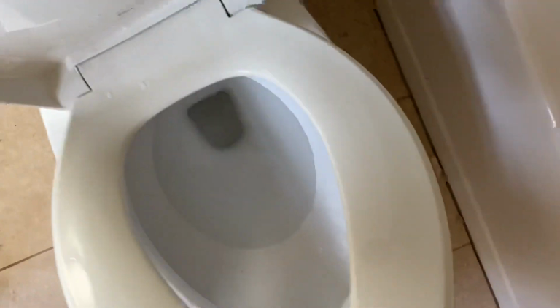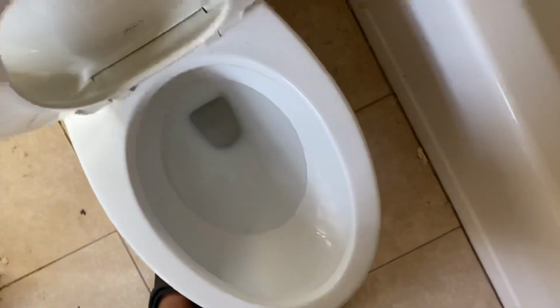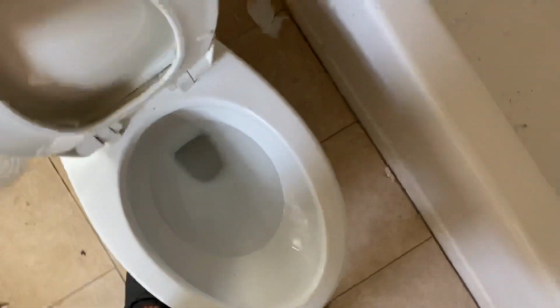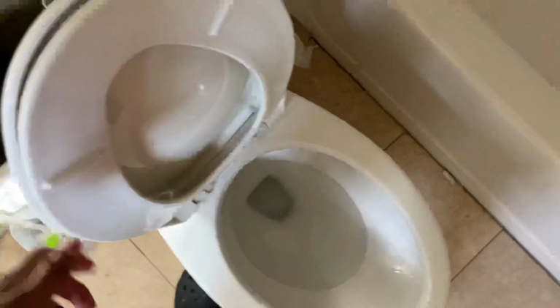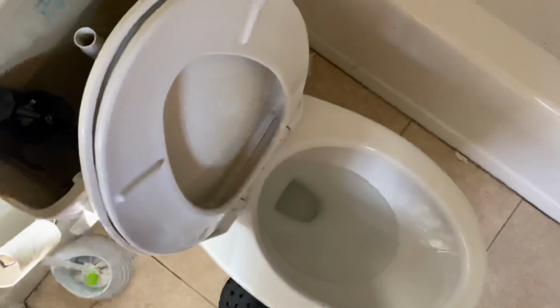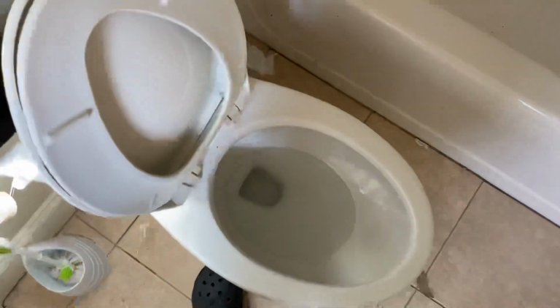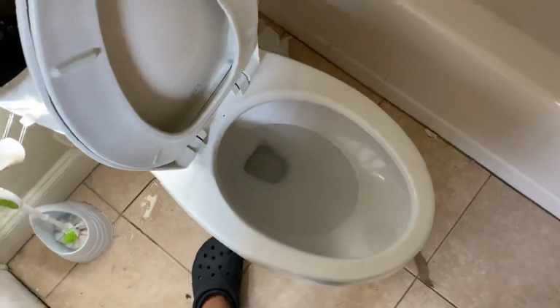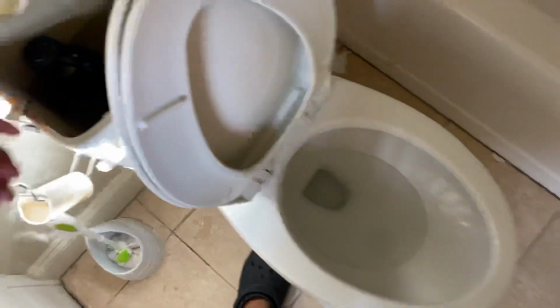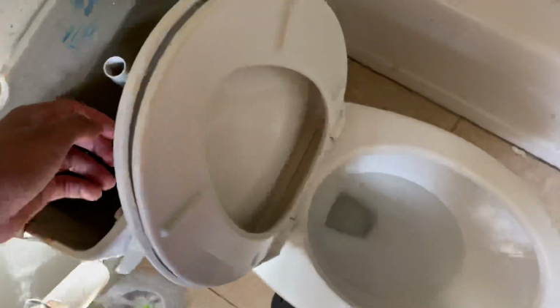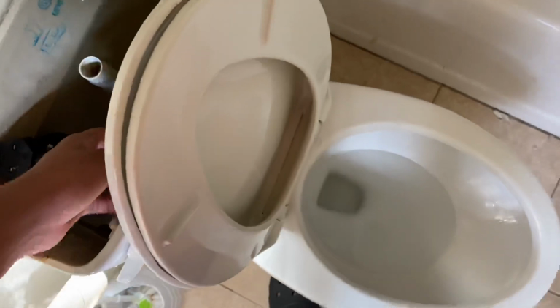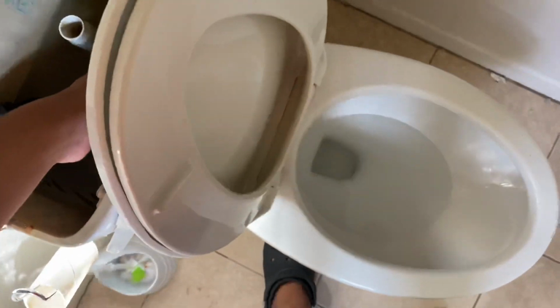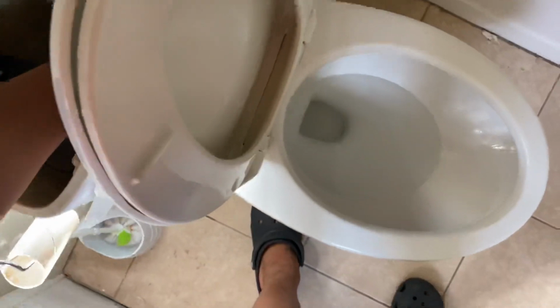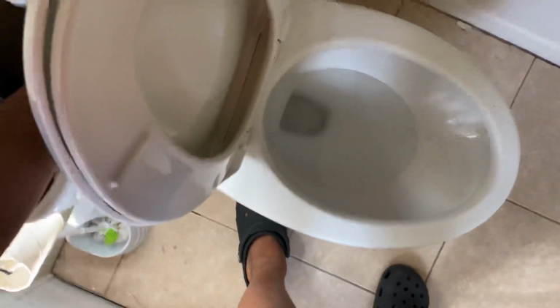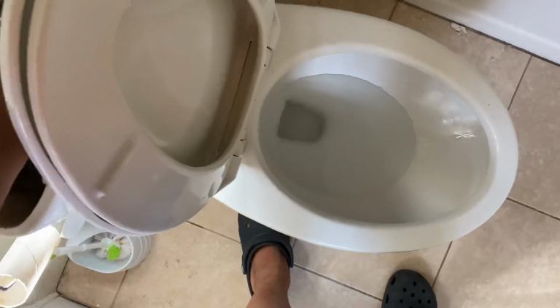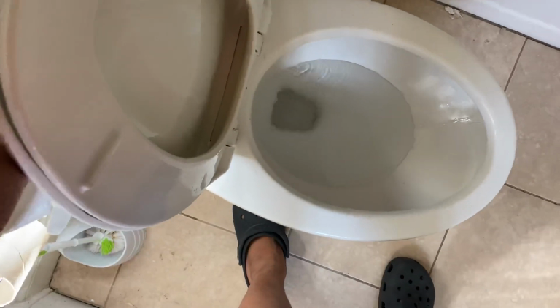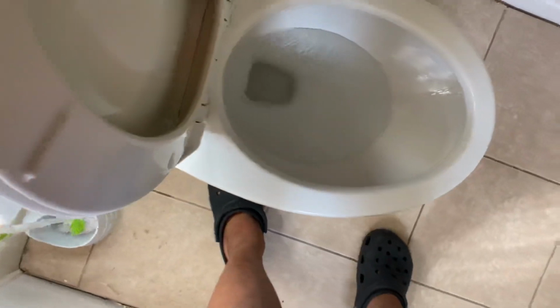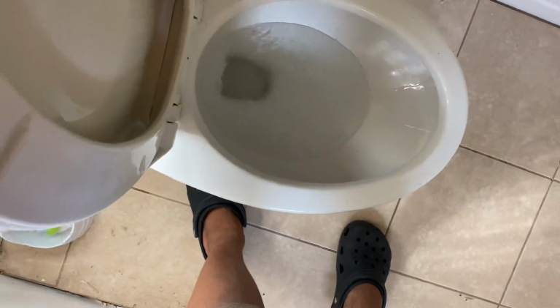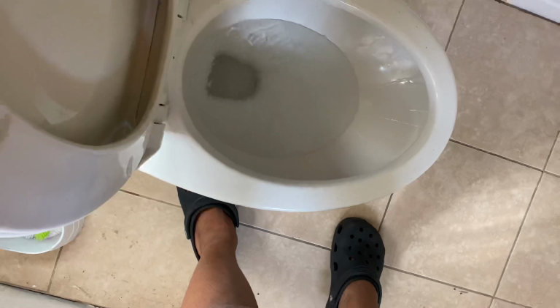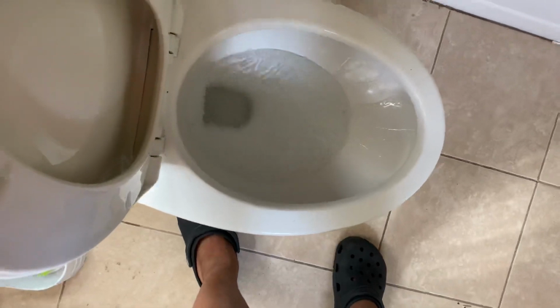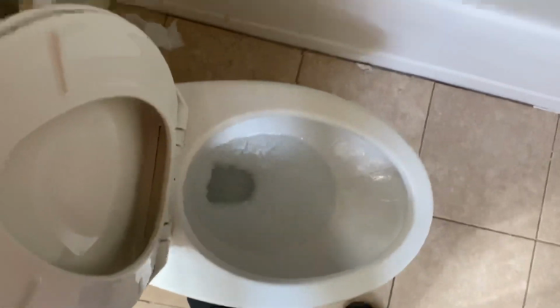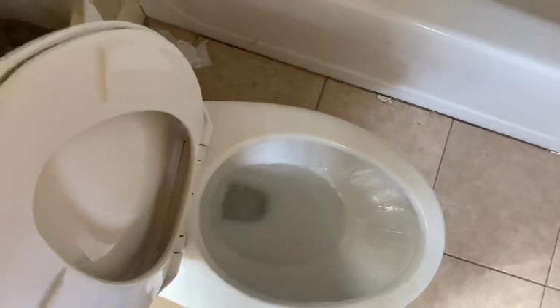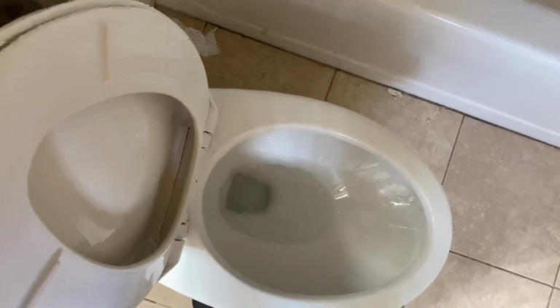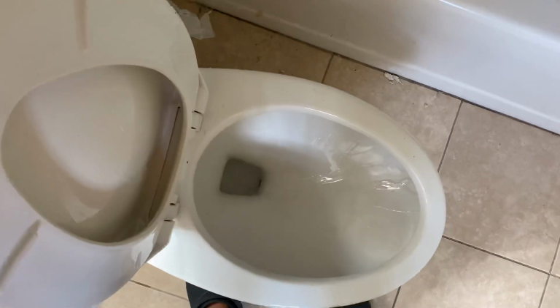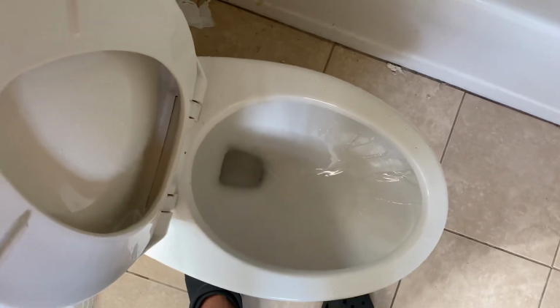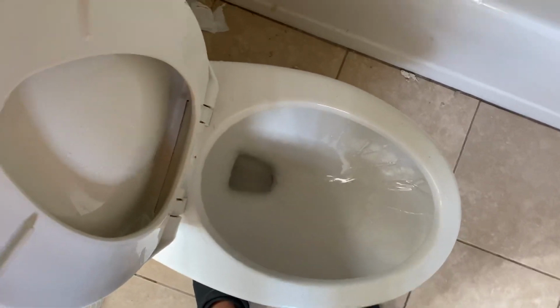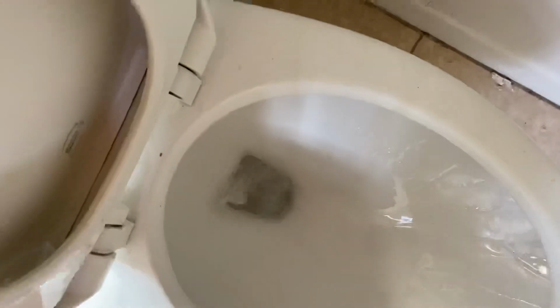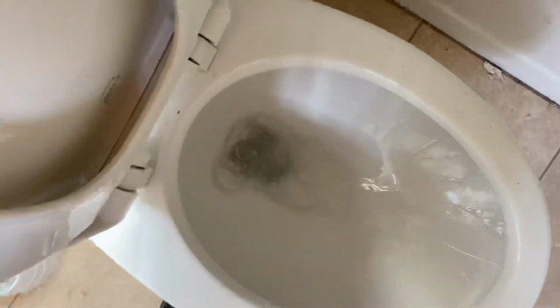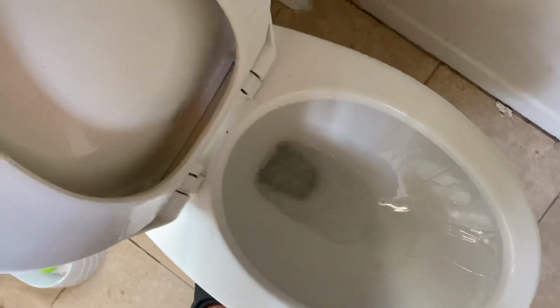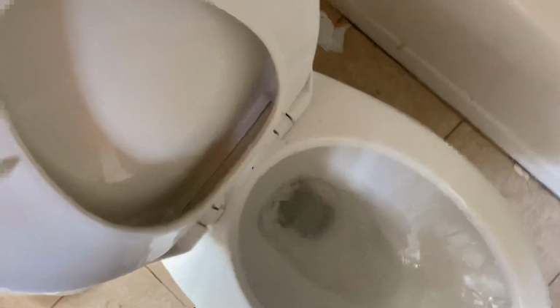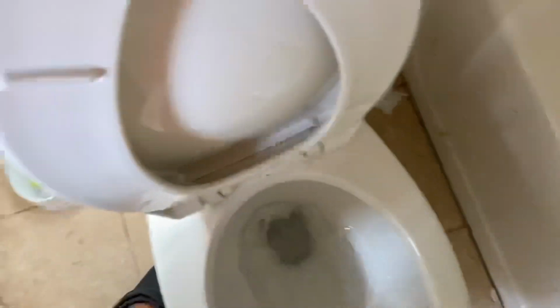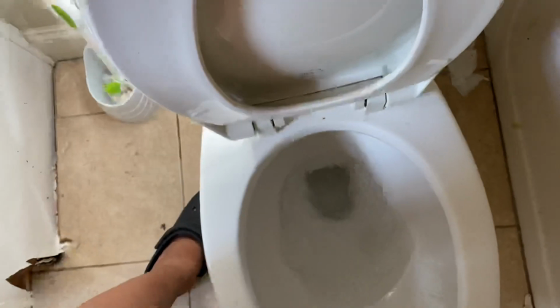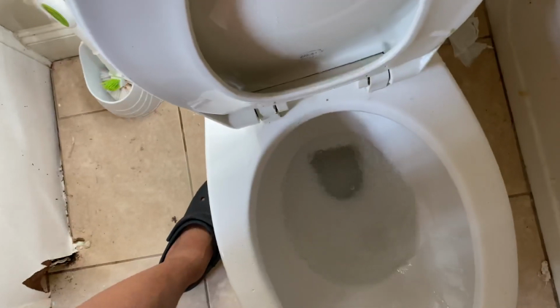Now I'm going to show you how bad this thing really is. So, three, two, one. That is horrible.